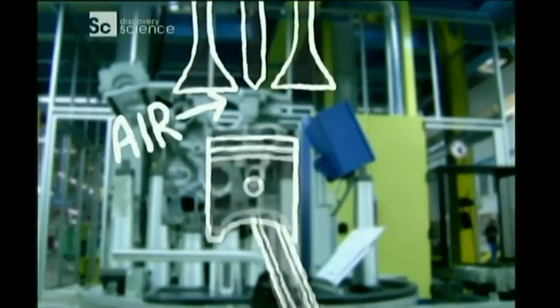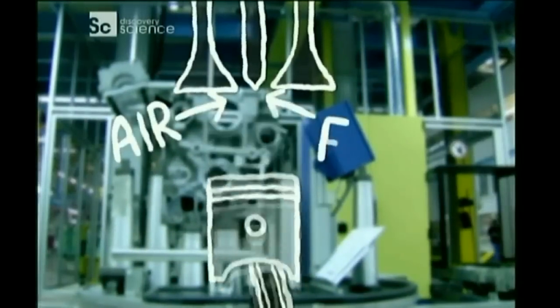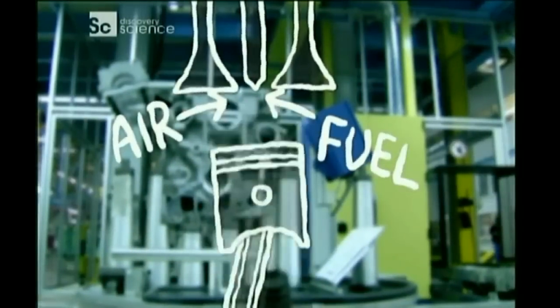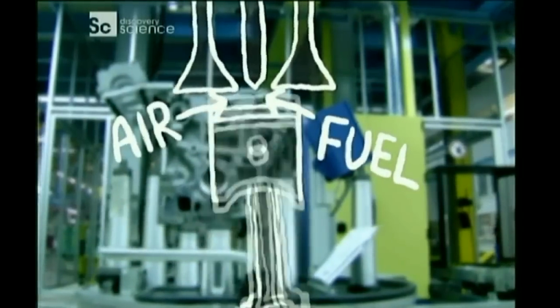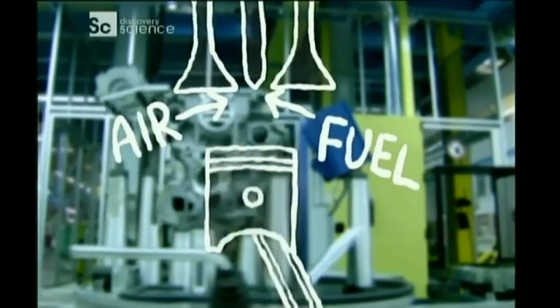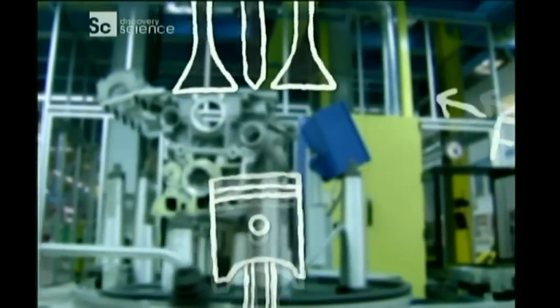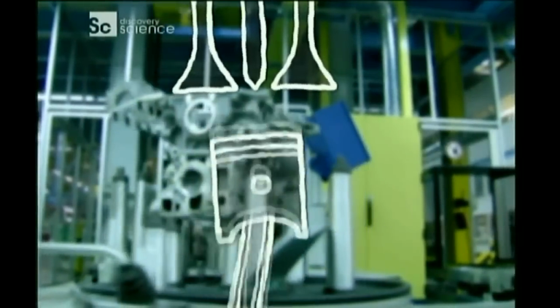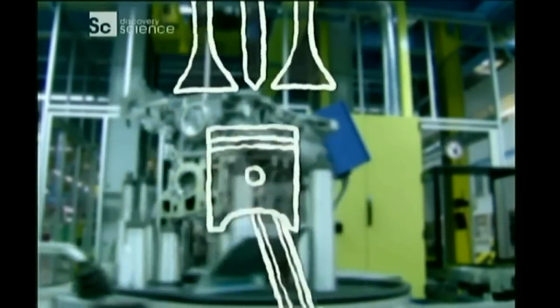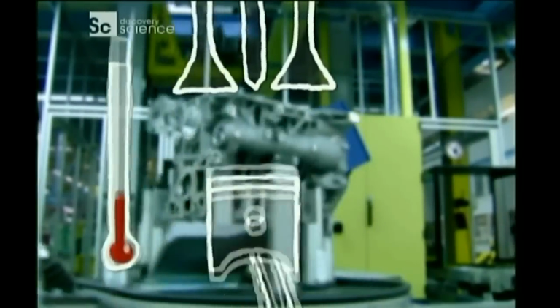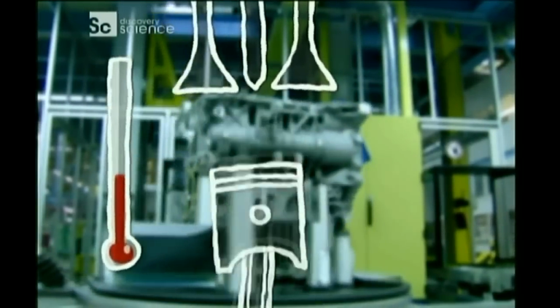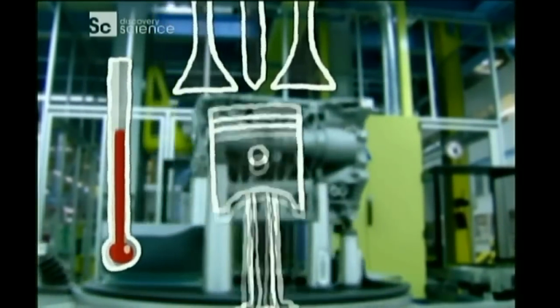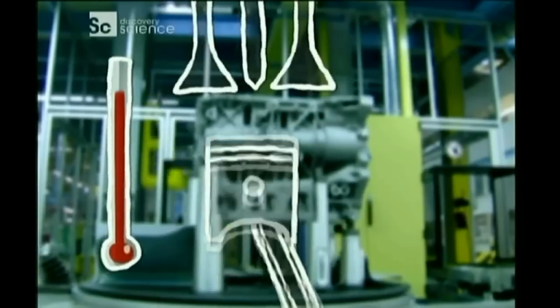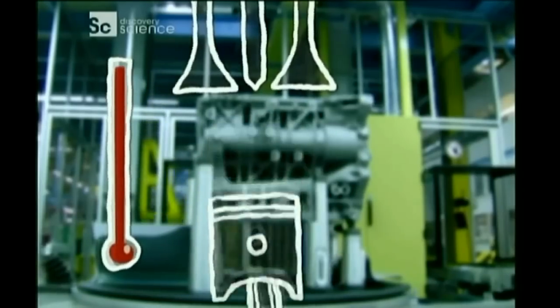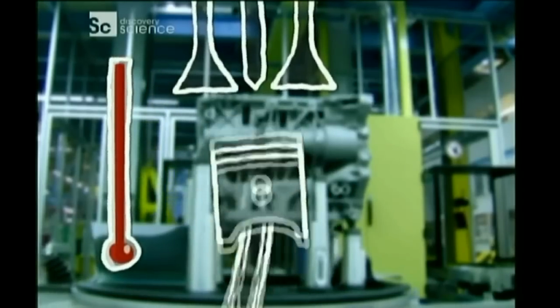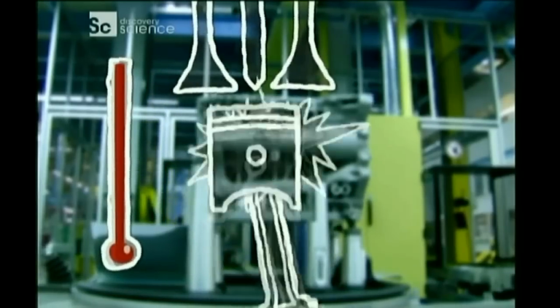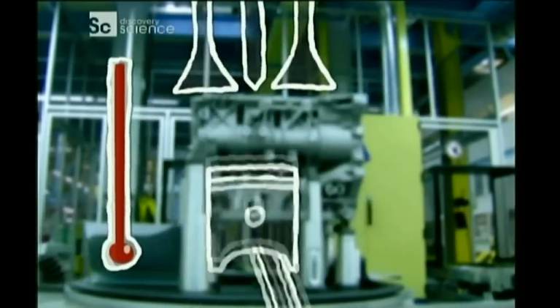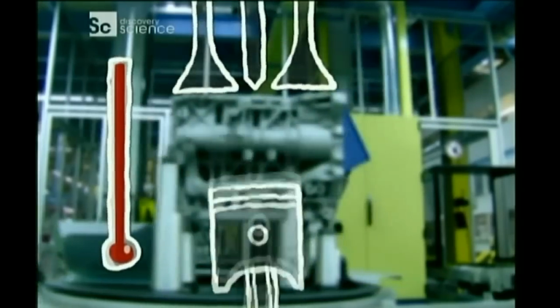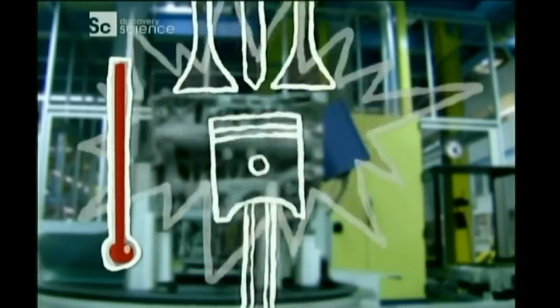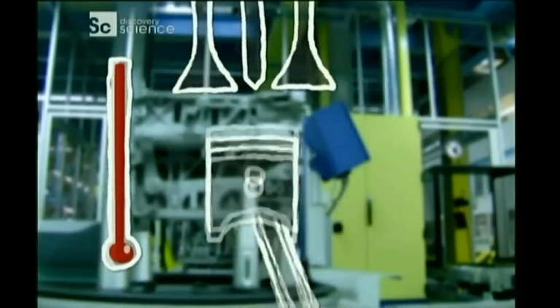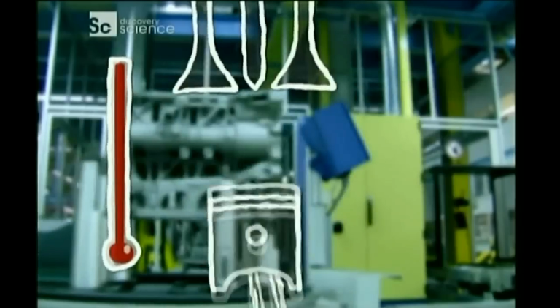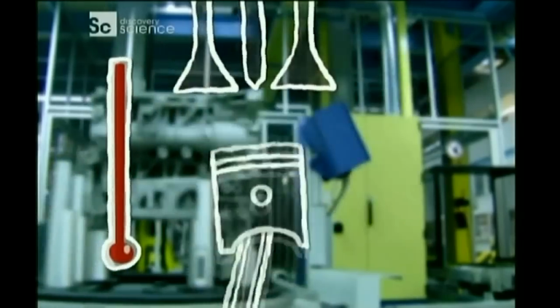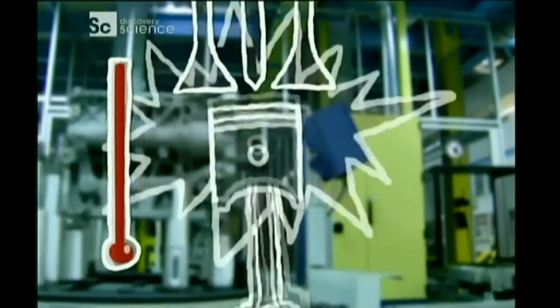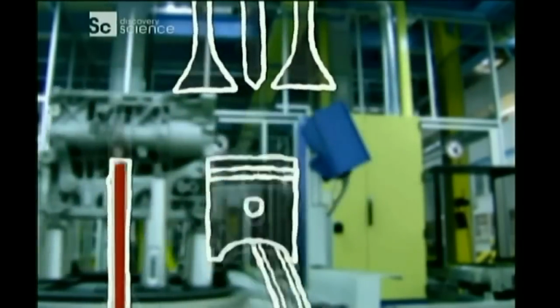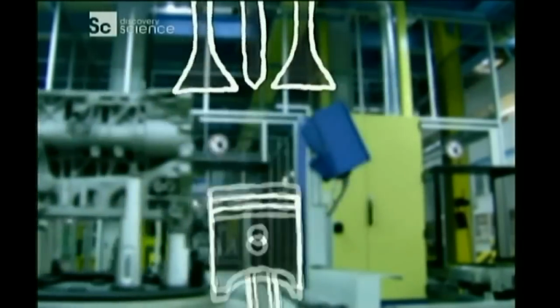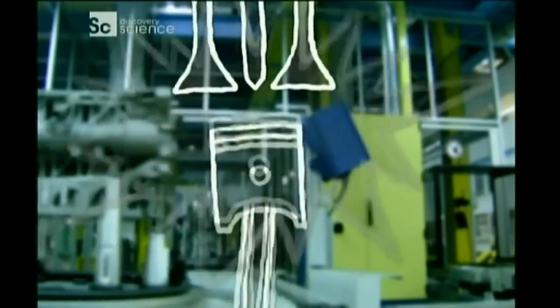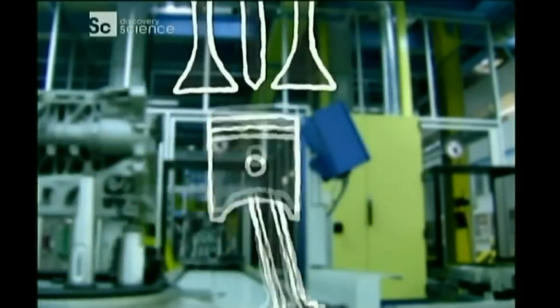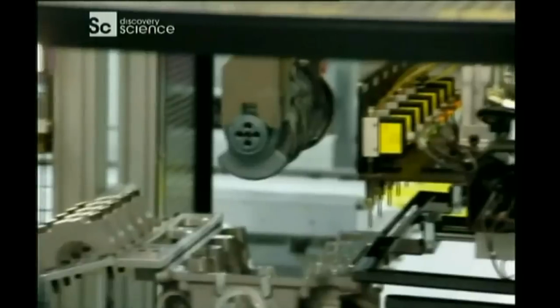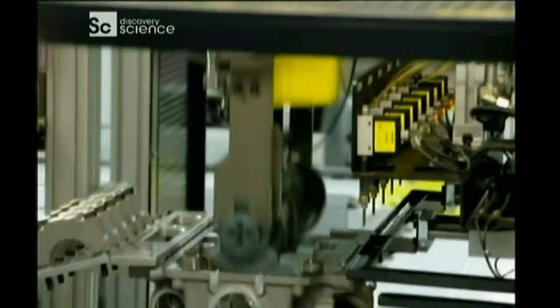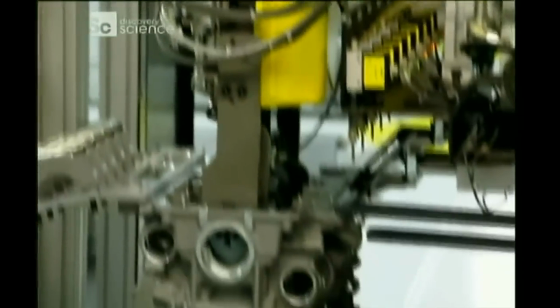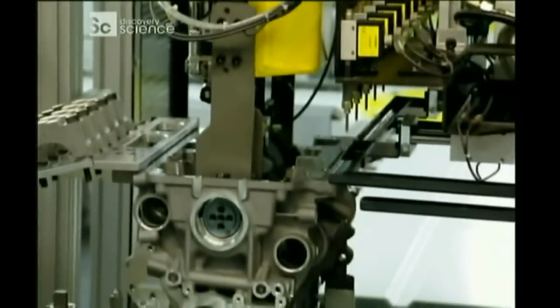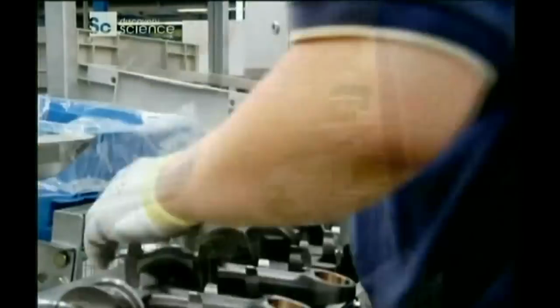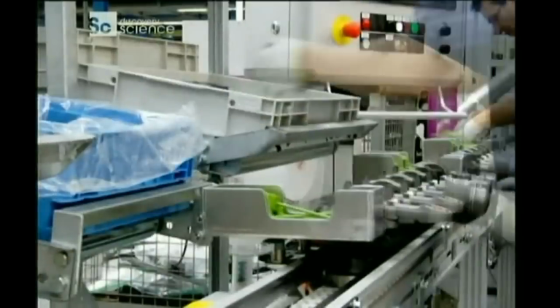With extra air and fuel squeezed into each cylinder, the flame inside a diesel engine is incredibly intense. Its pressure pushes down hard on the crankshaft and develops exceptional torque, even at low engine speed. So they made the engine lighter and faster.